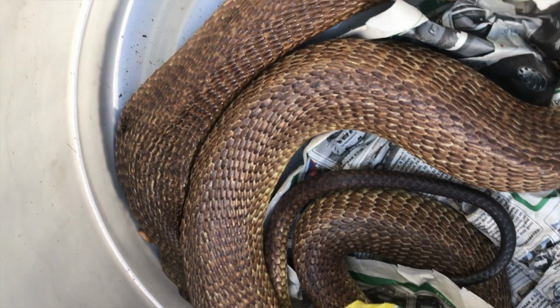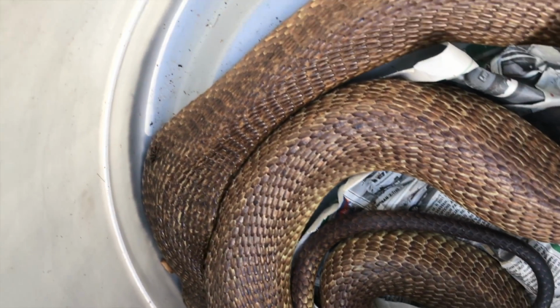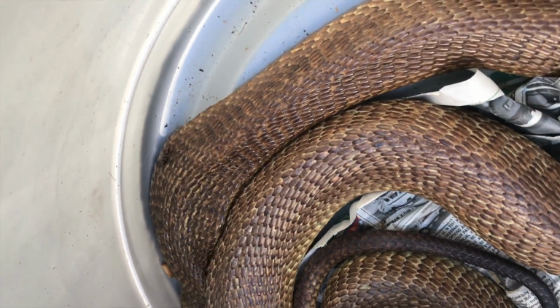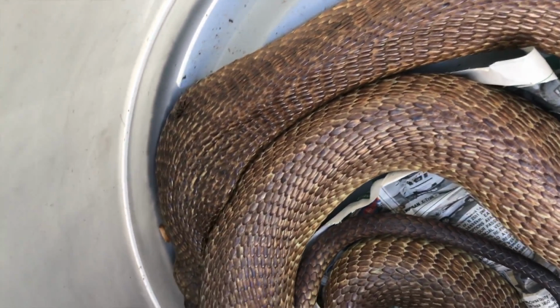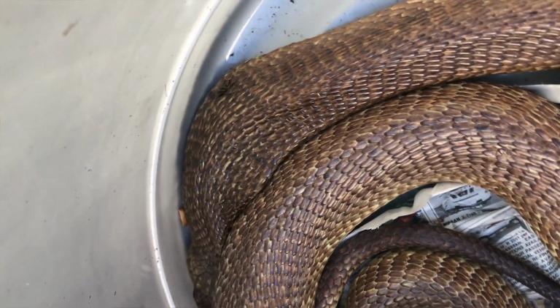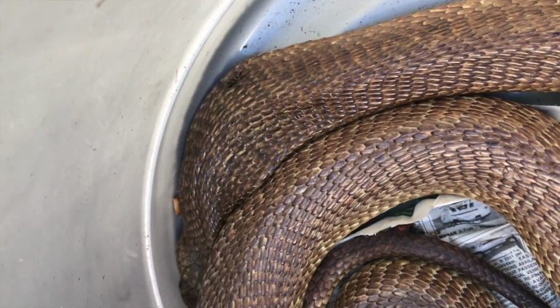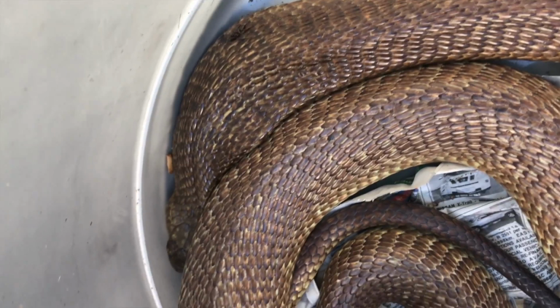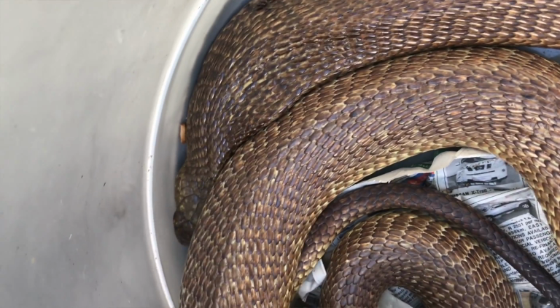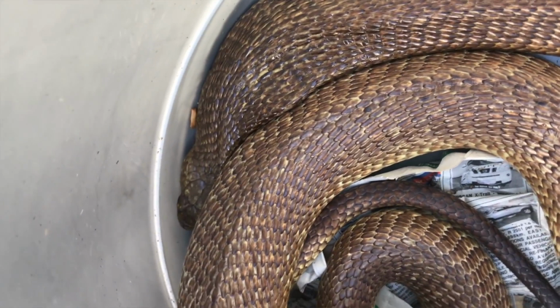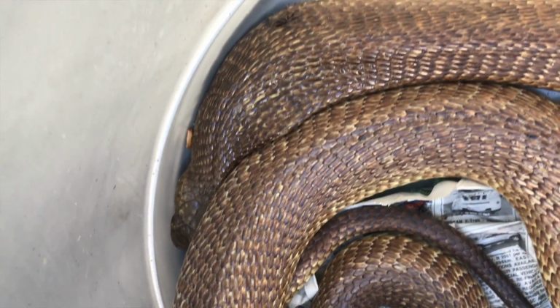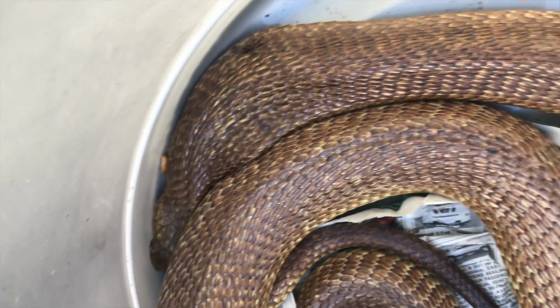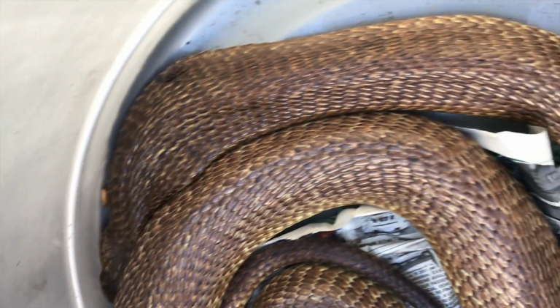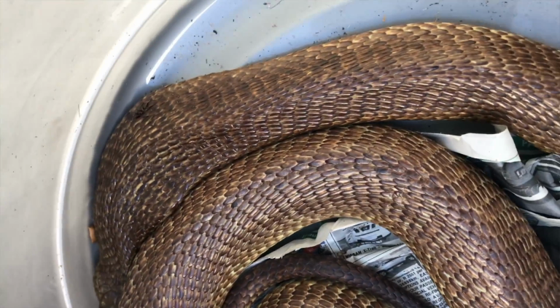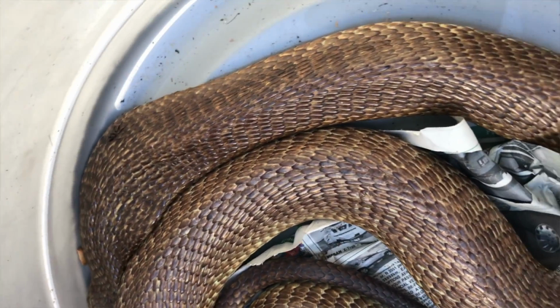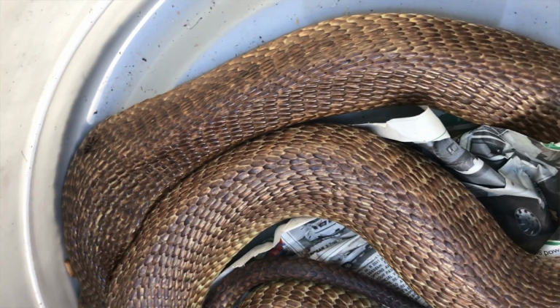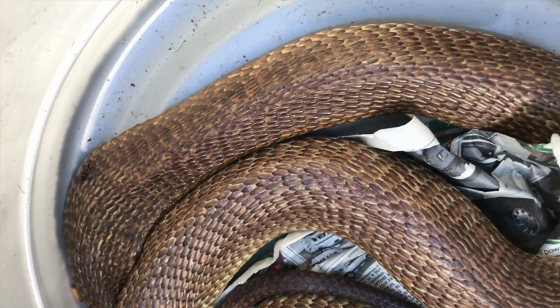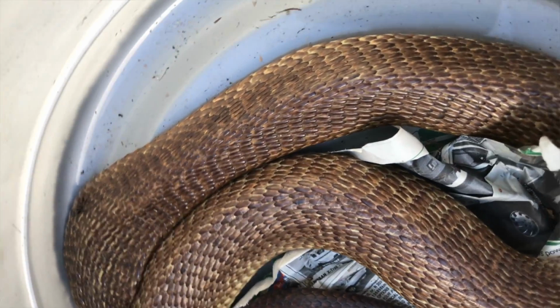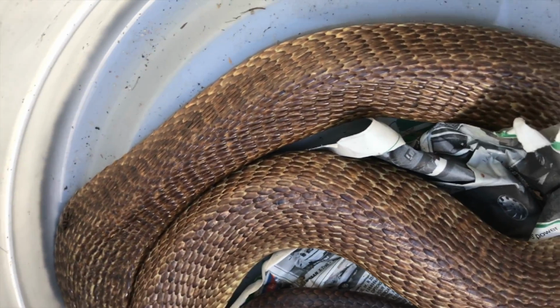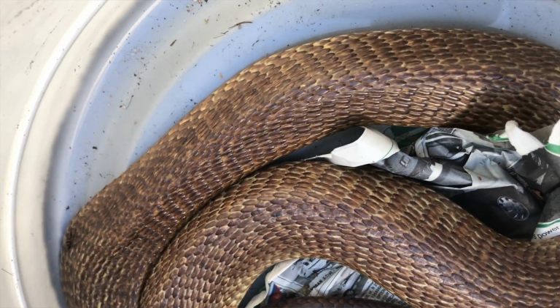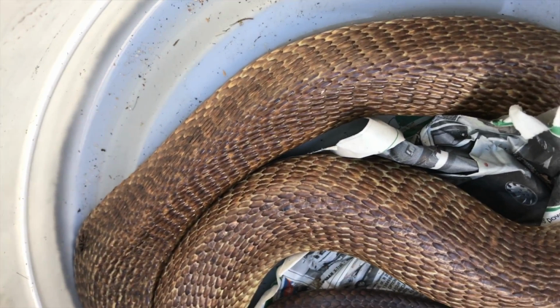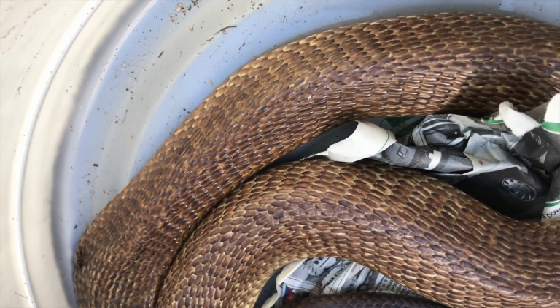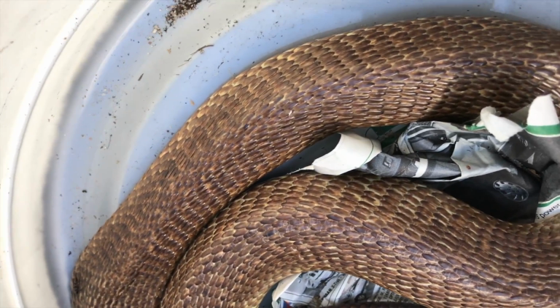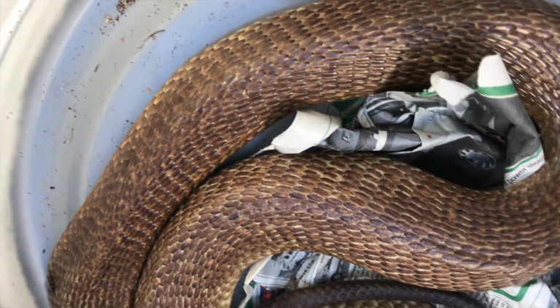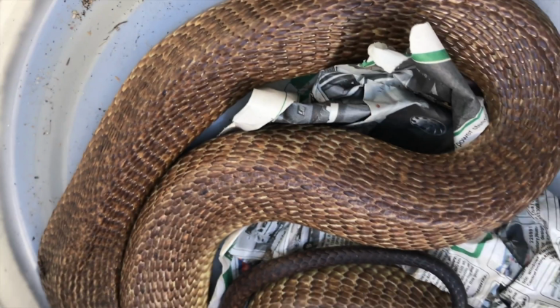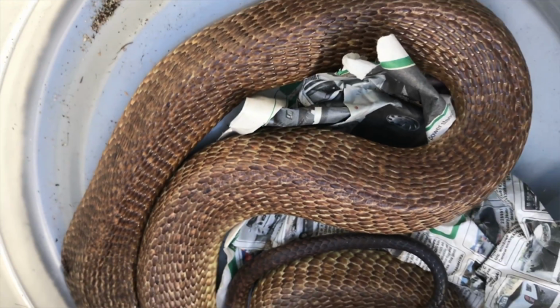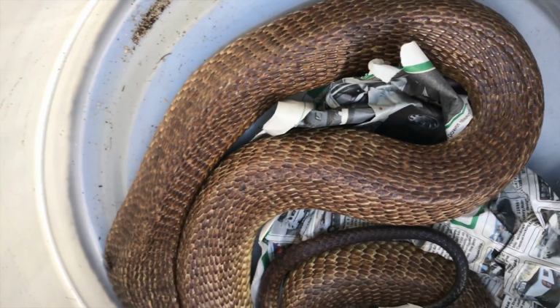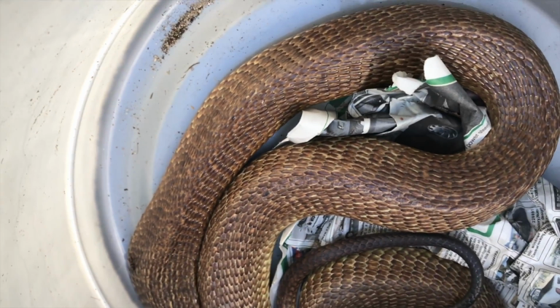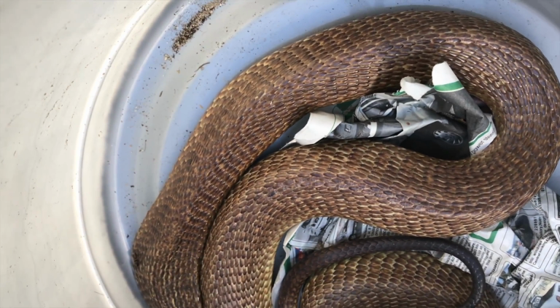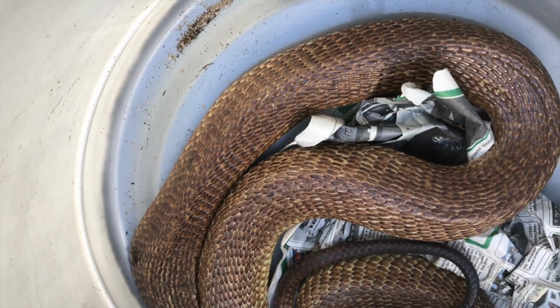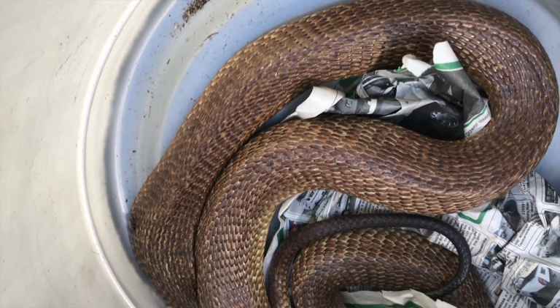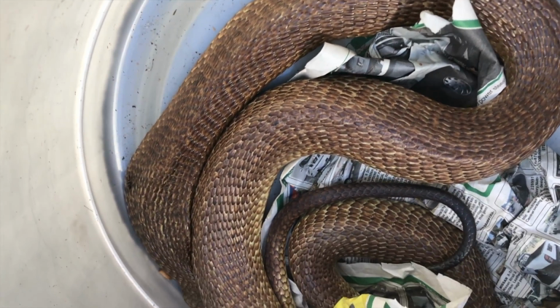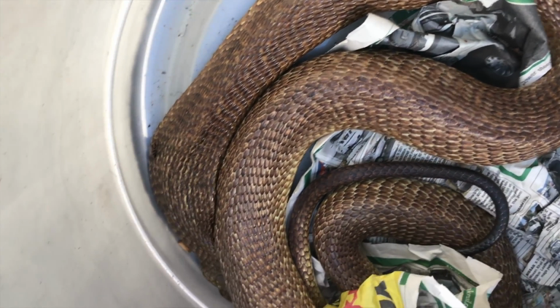You can take a look at snakeremoval.co.za and call your nearest snake catcher. They will come out, they will catch it for you, and both you and the snake can be safe.